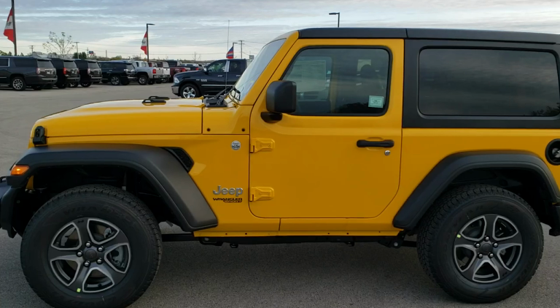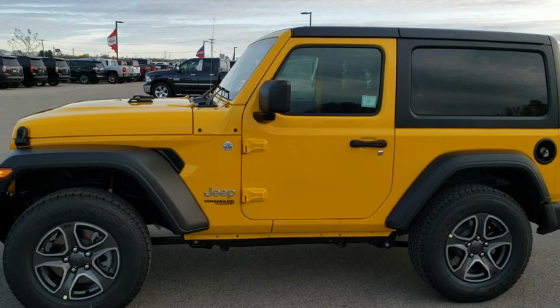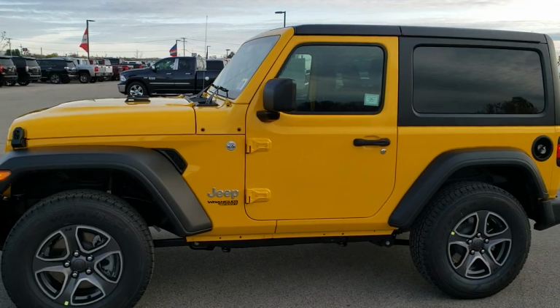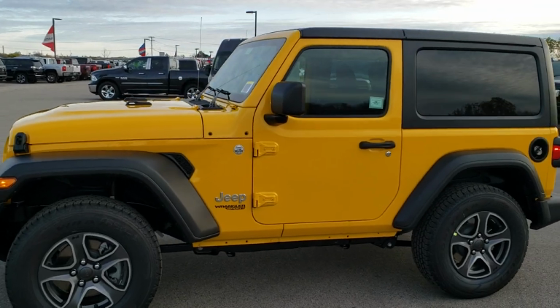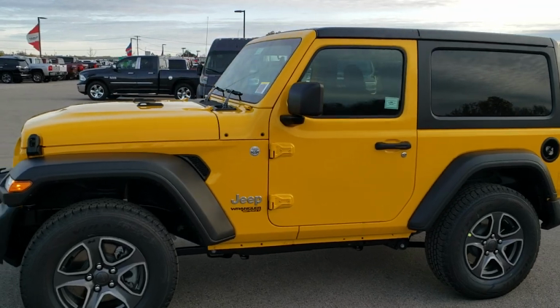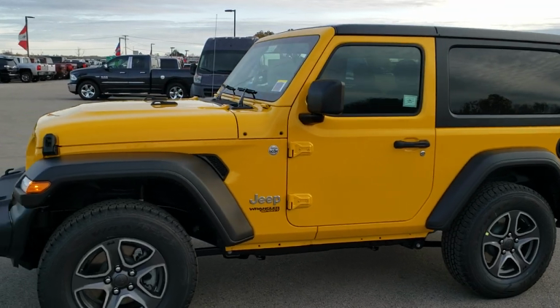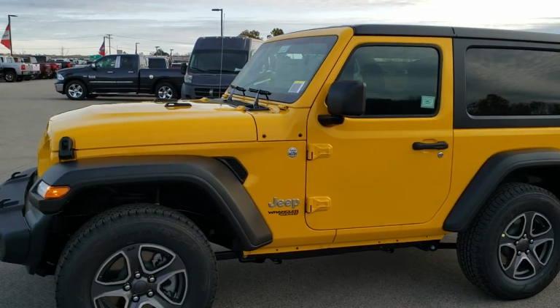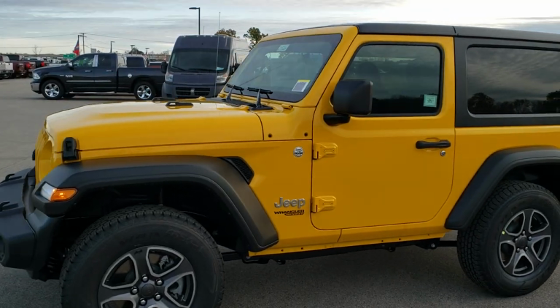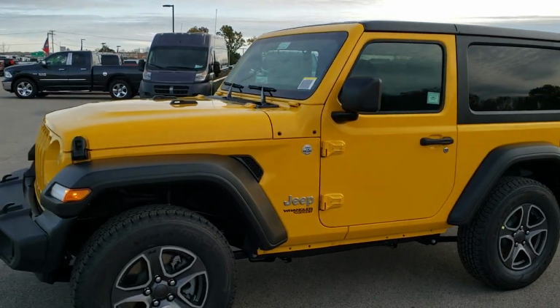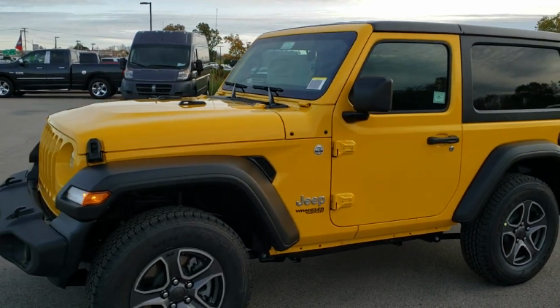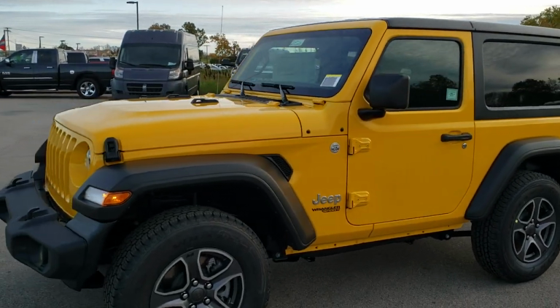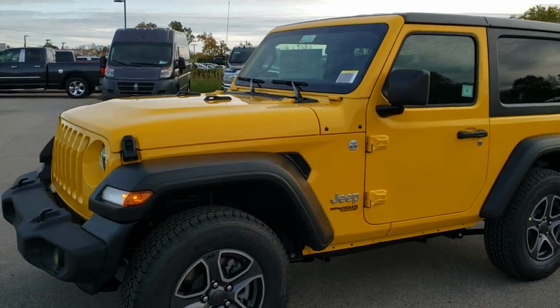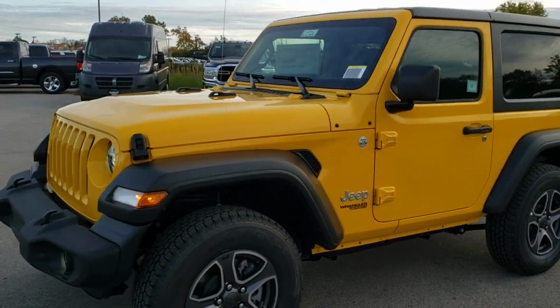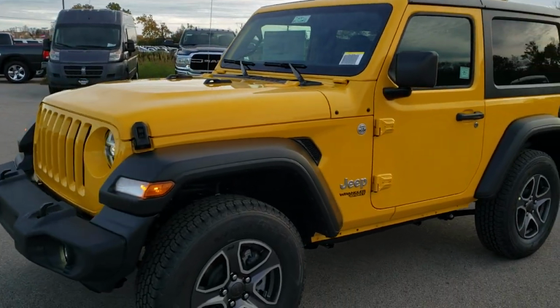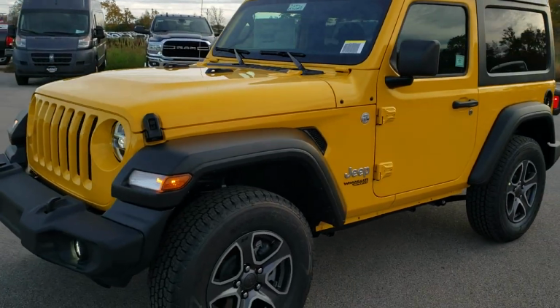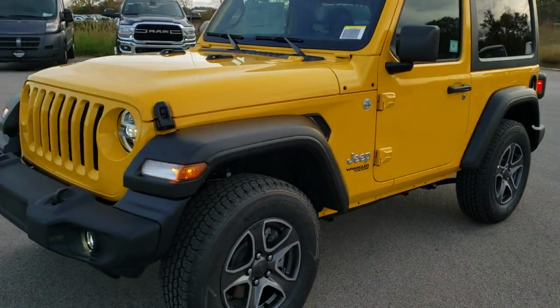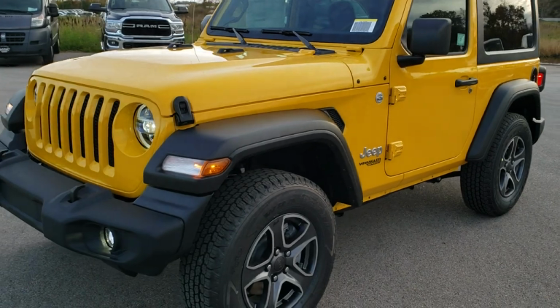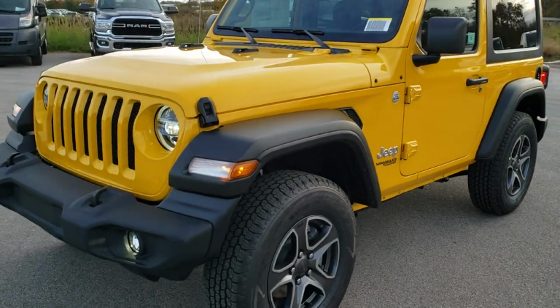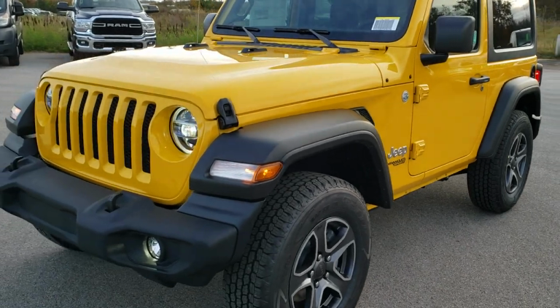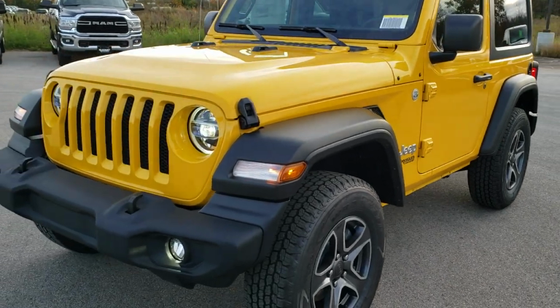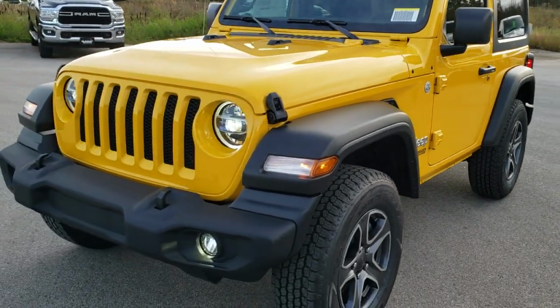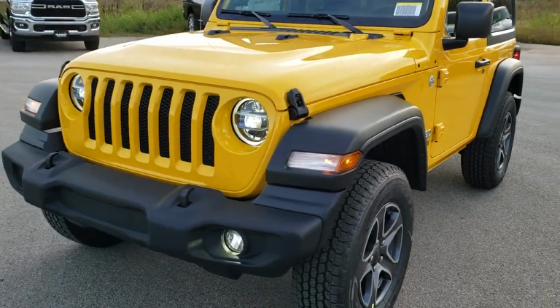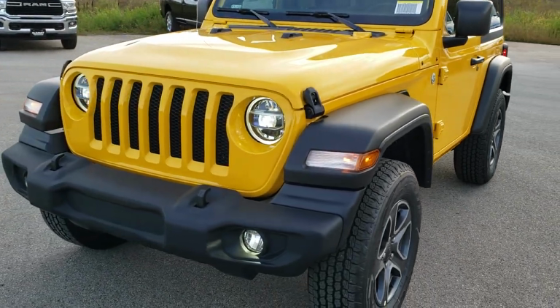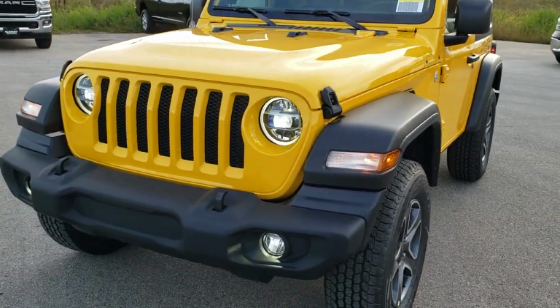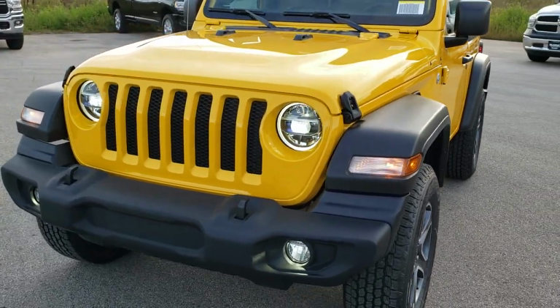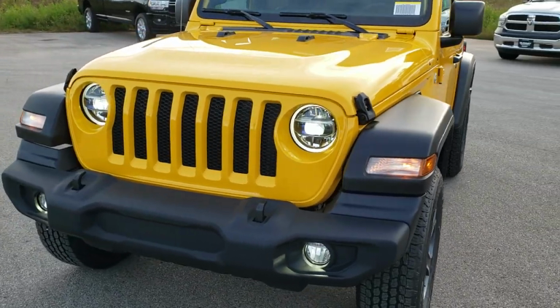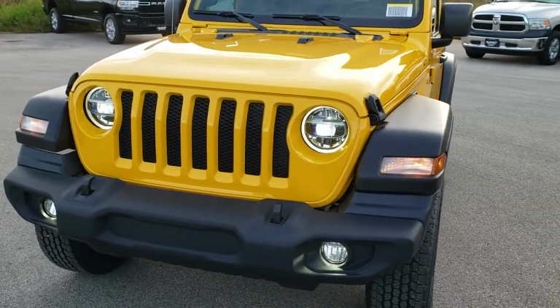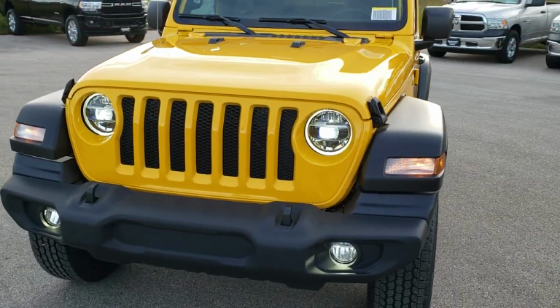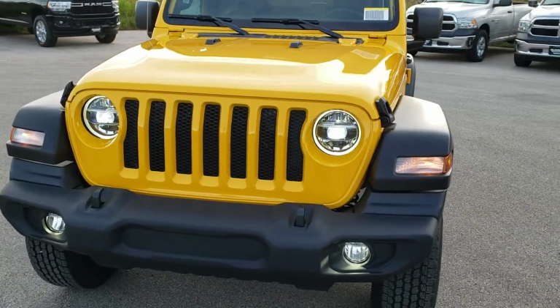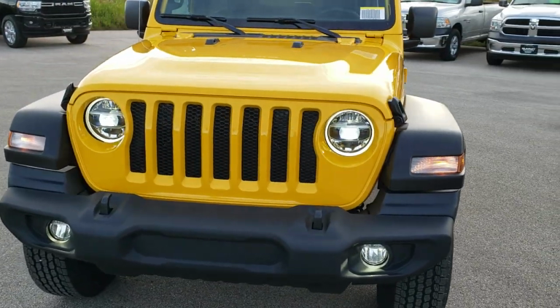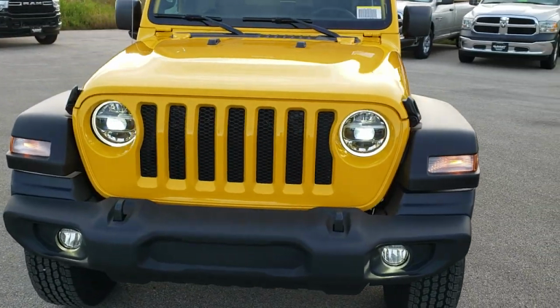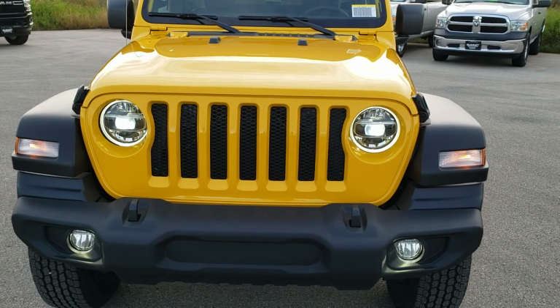This is stock number 20, J26. We are here at Summit Automotive in Fond du Lac, Wisconsin, your new and used Jeep and Jeep Wrangler headquarters.